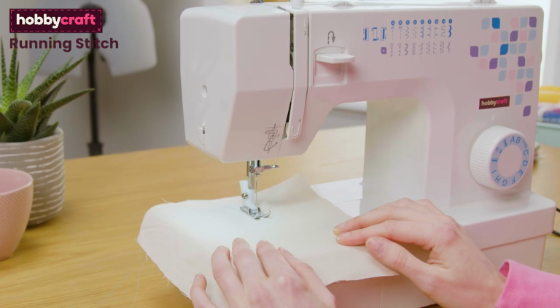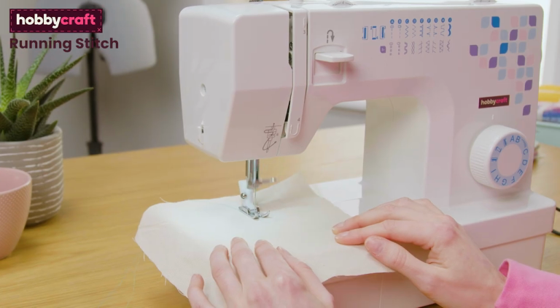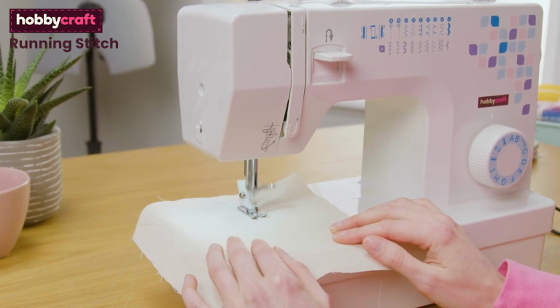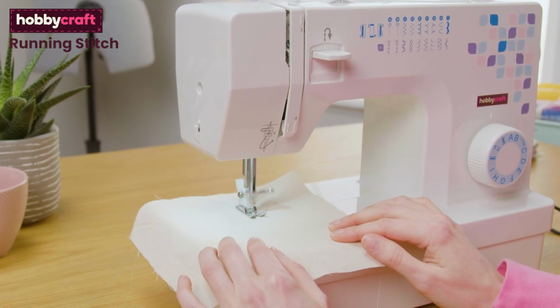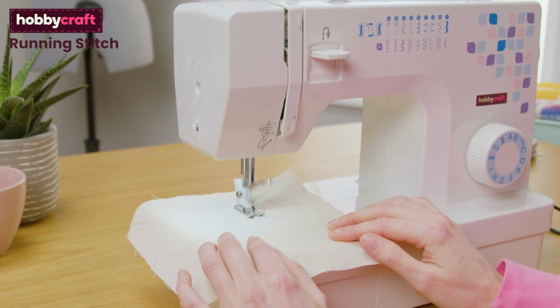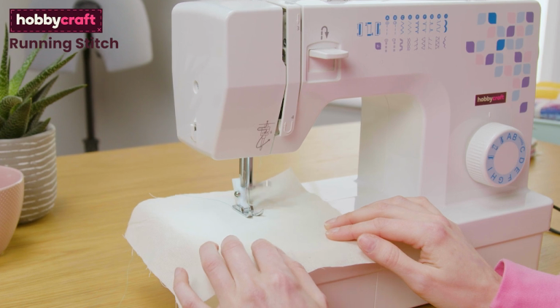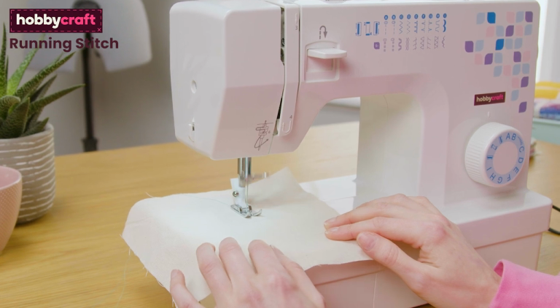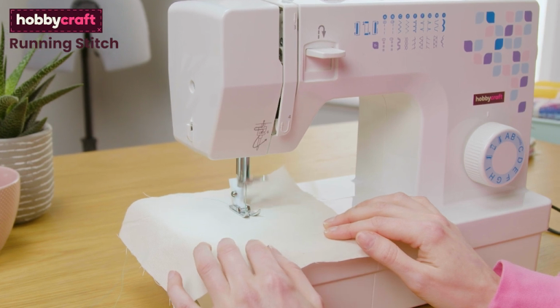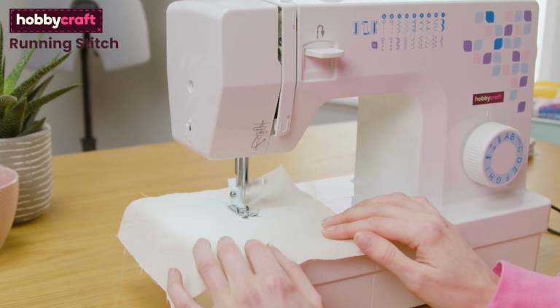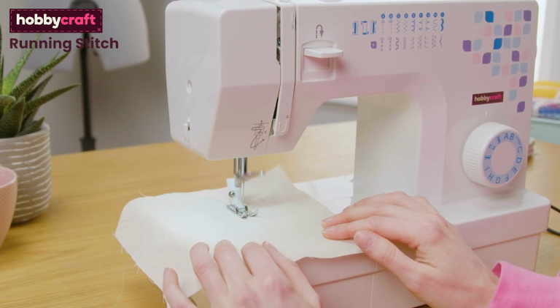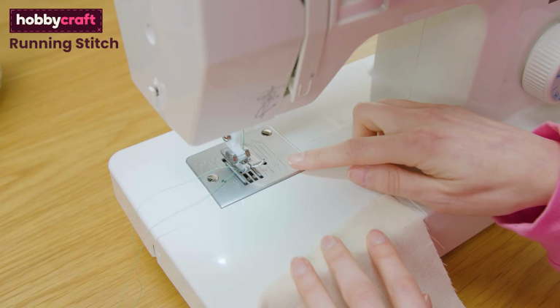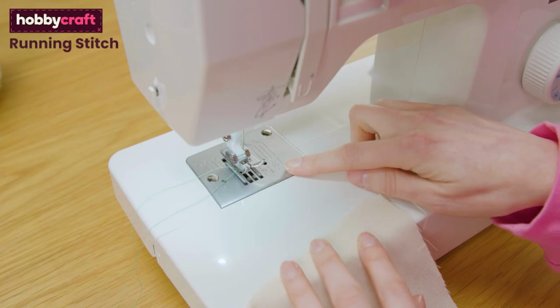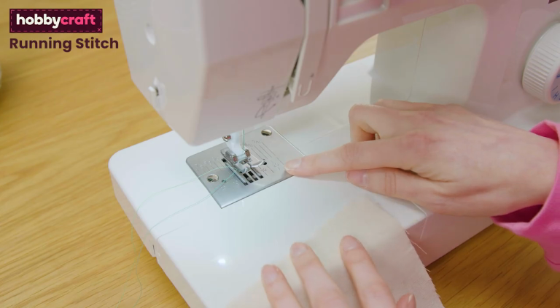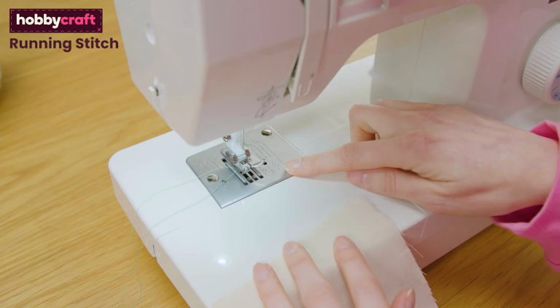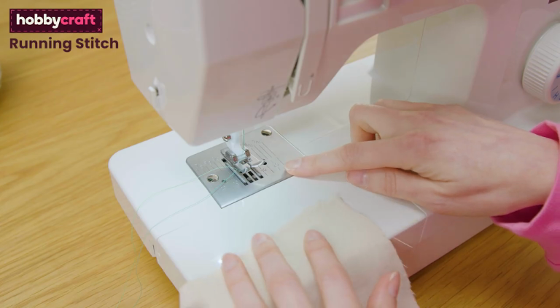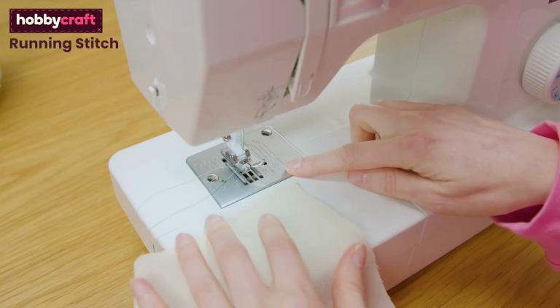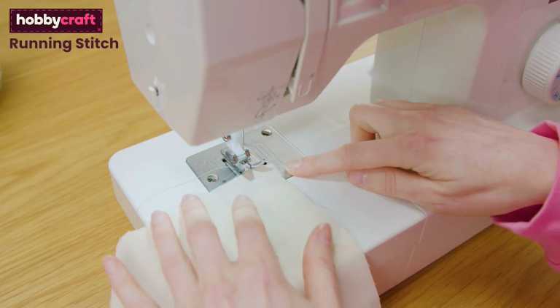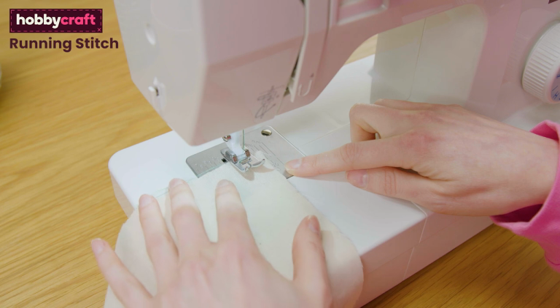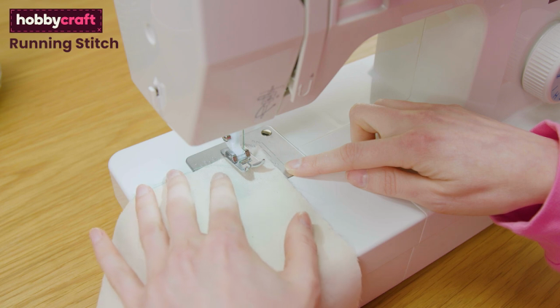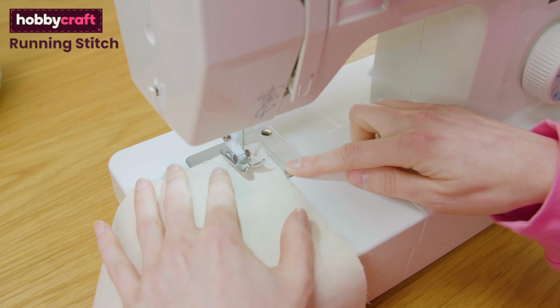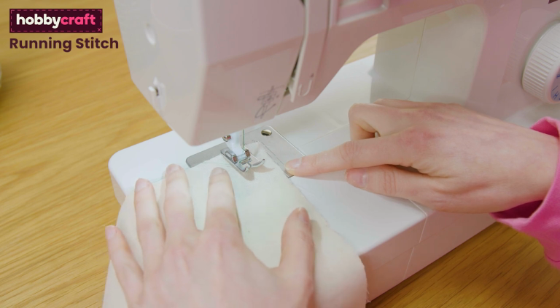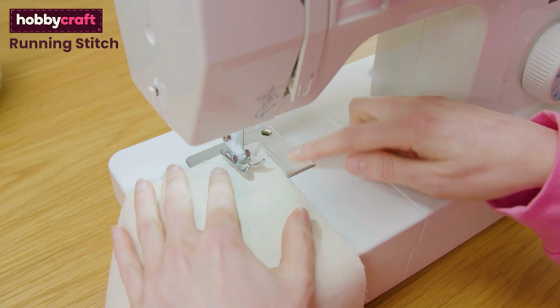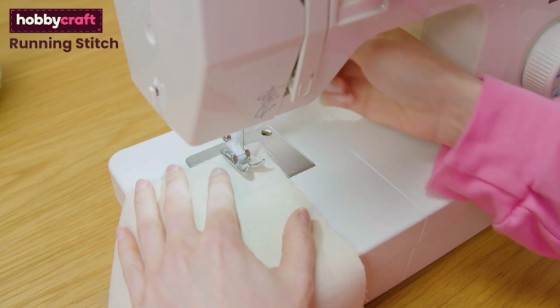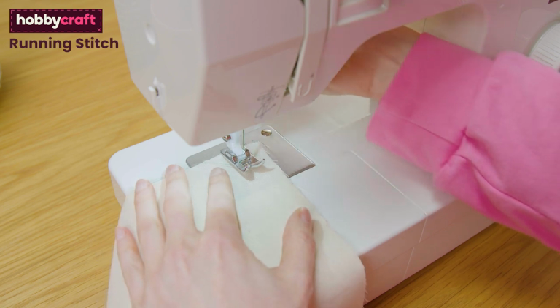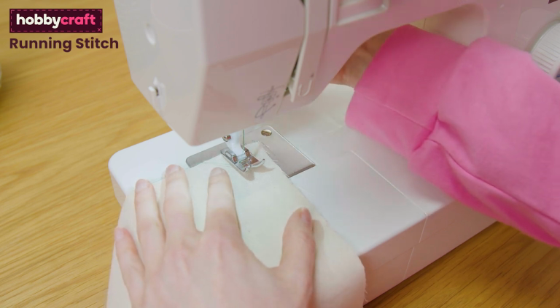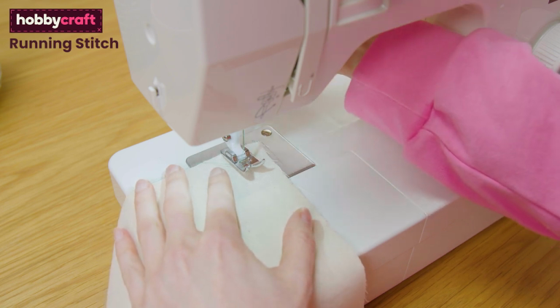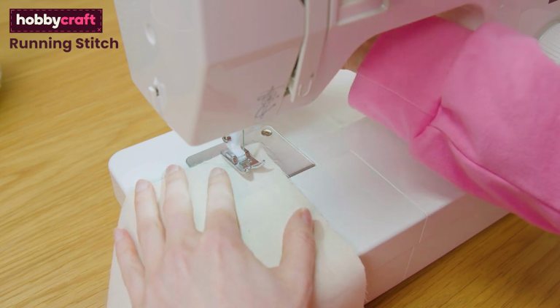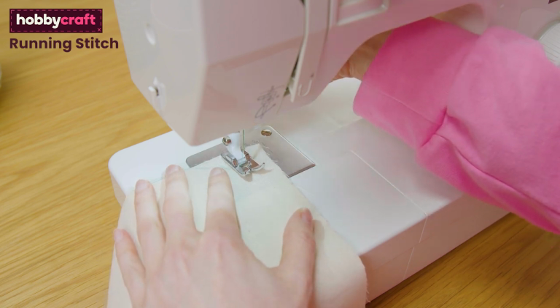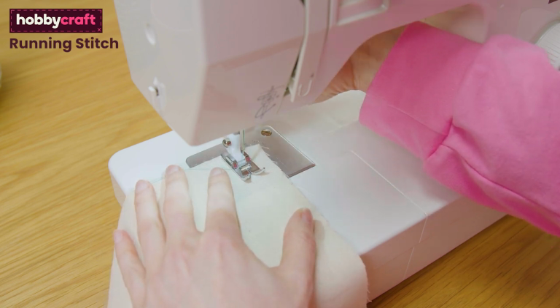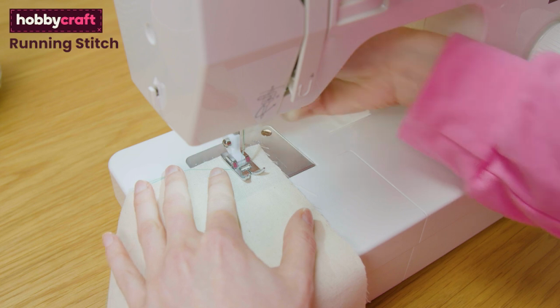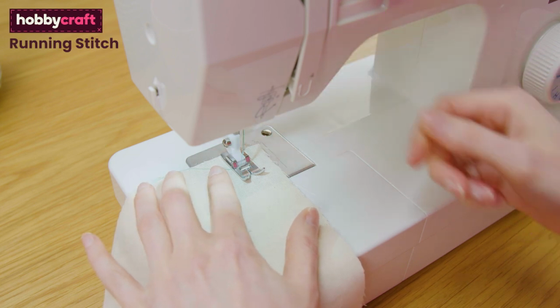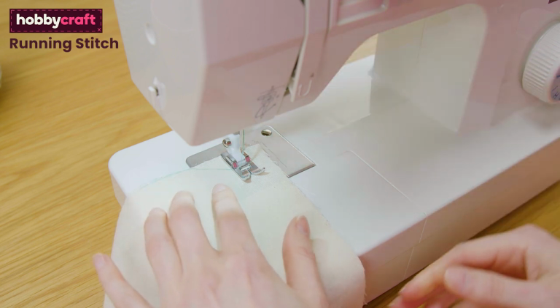Put your foot on the pedal and you'll start to sew a running stitch. Use the seam allowance guides on your needle plate to help you create a straight line. Watch the raw edge of your fabric on your chosen line instead of watching your needle.